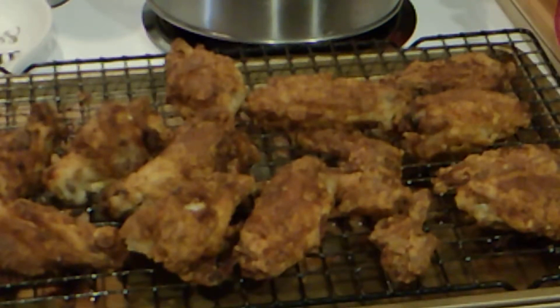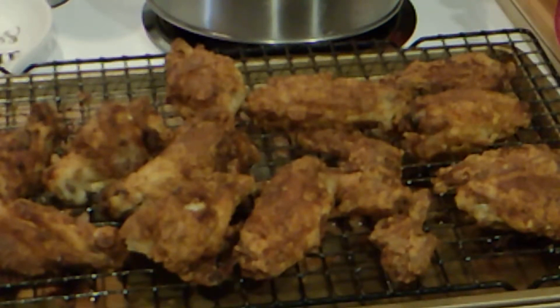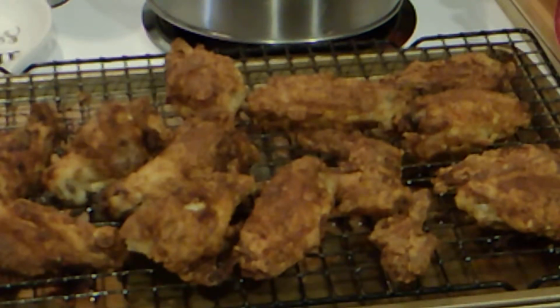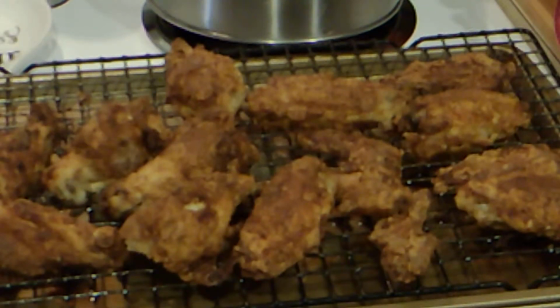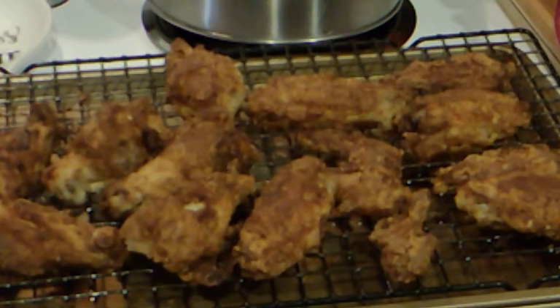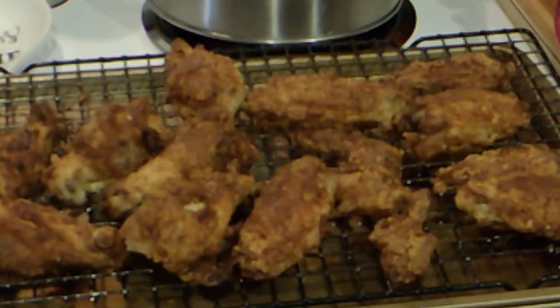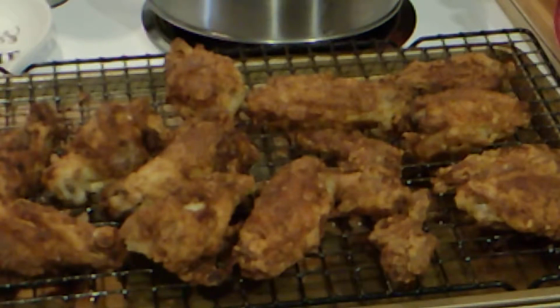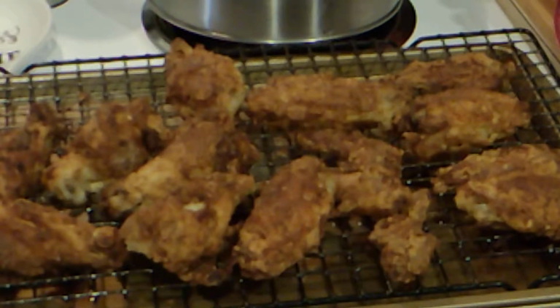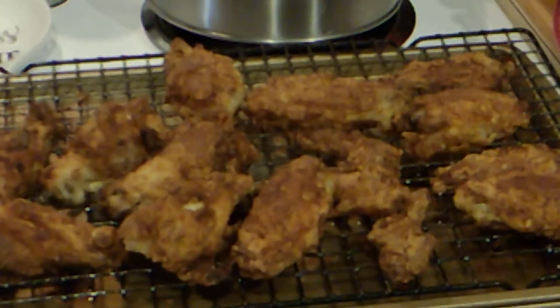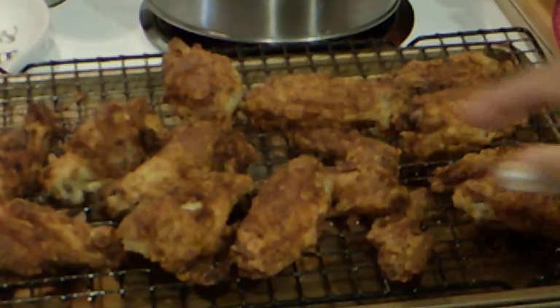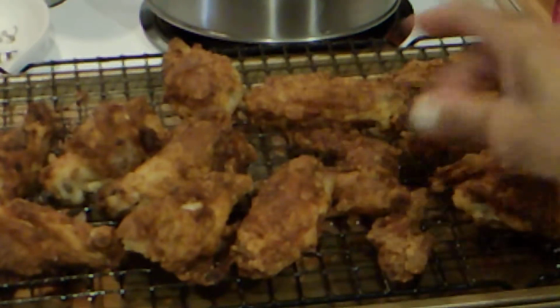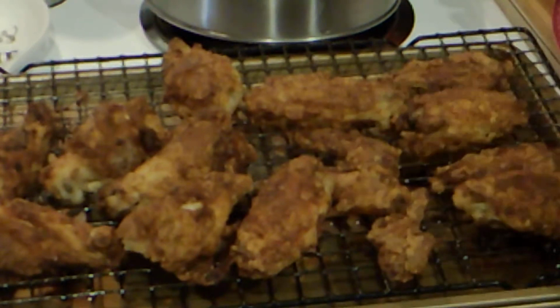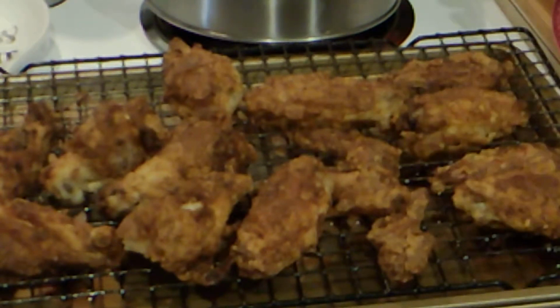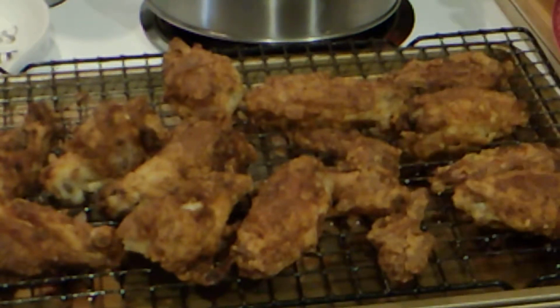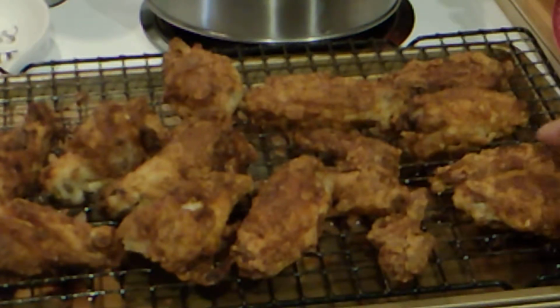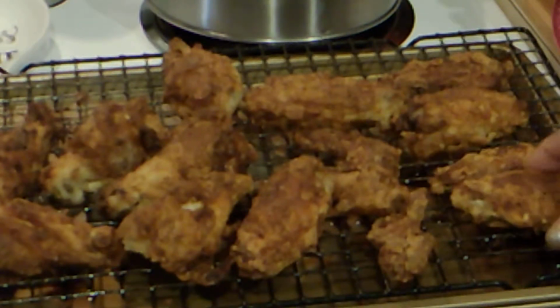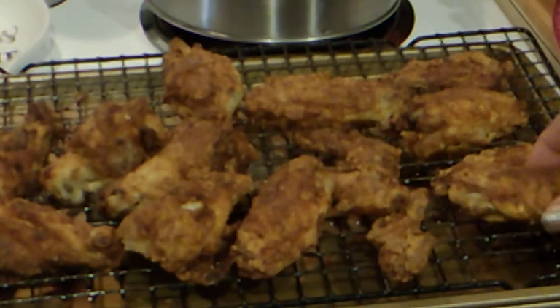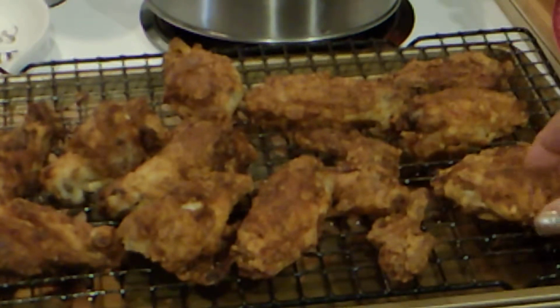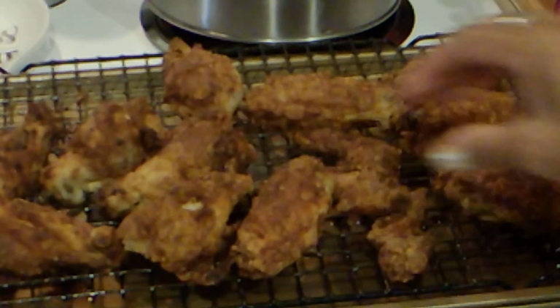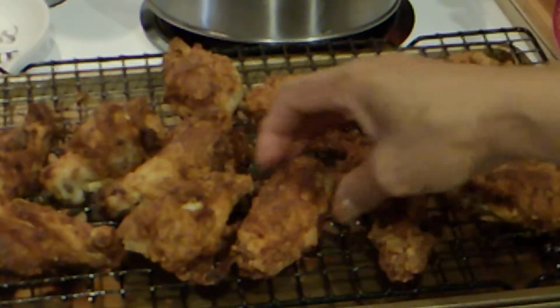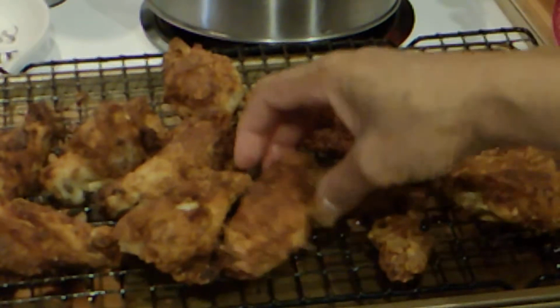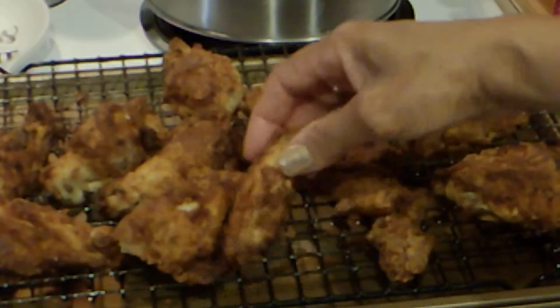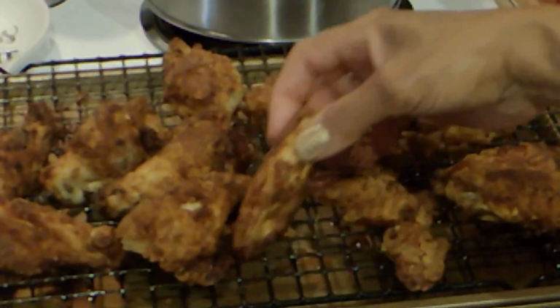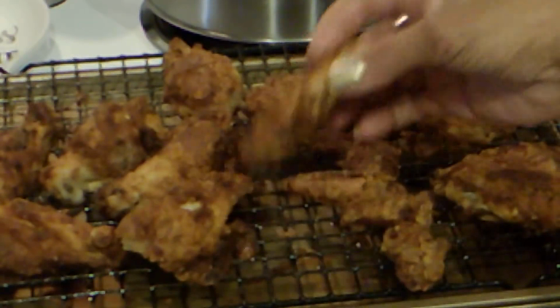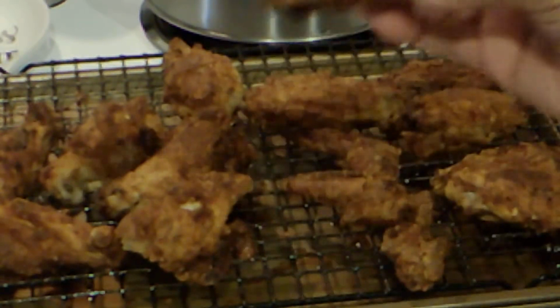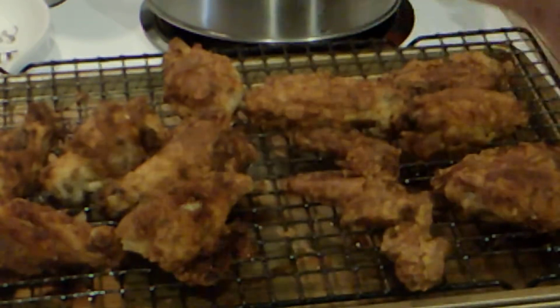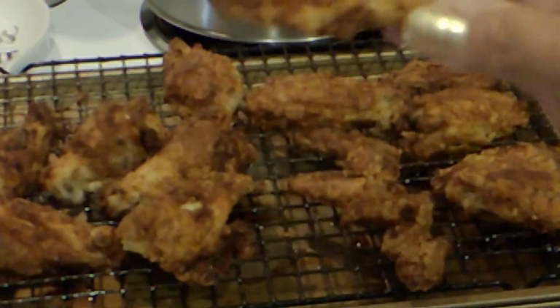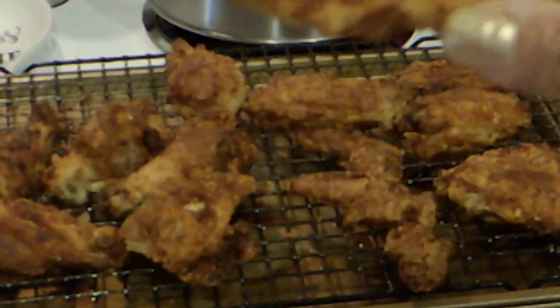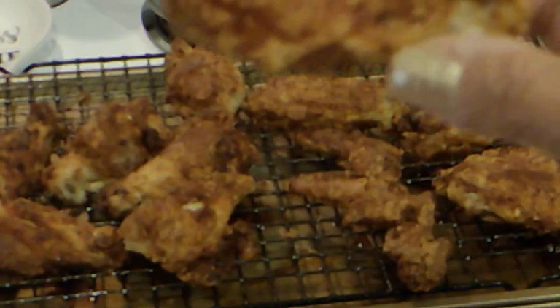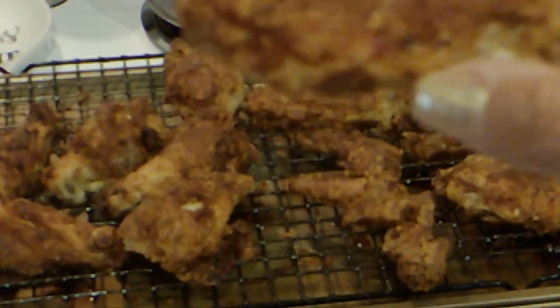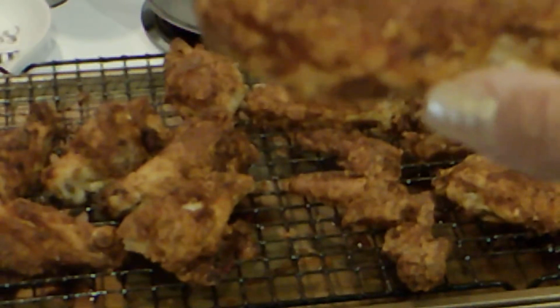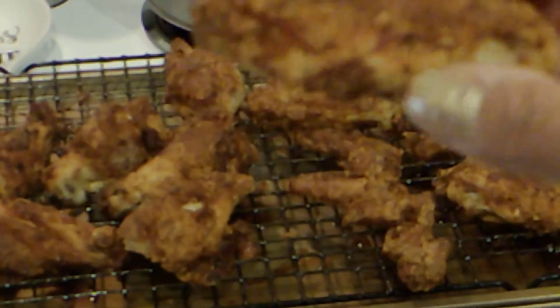Here they are out of the oven. I cooked them about 45 minutes. They're nice and crunchy.